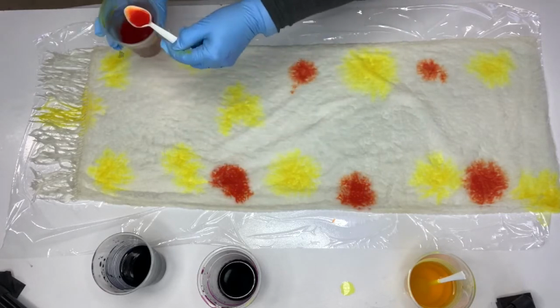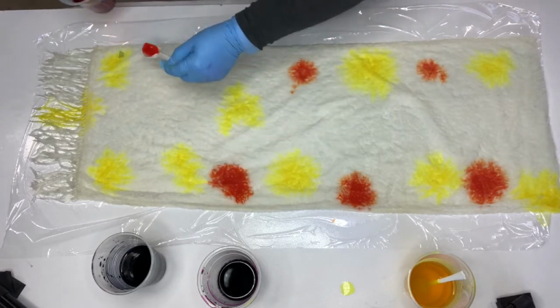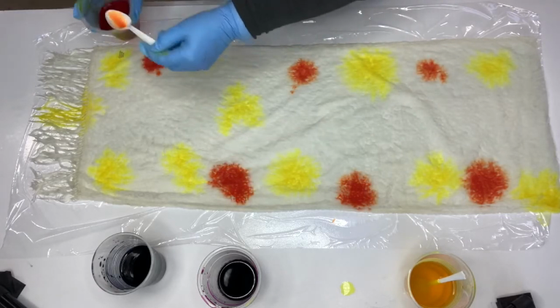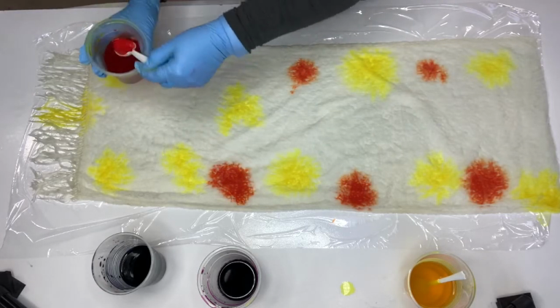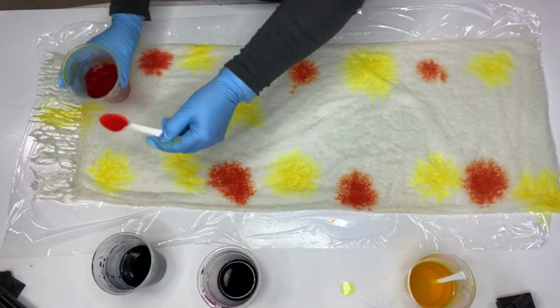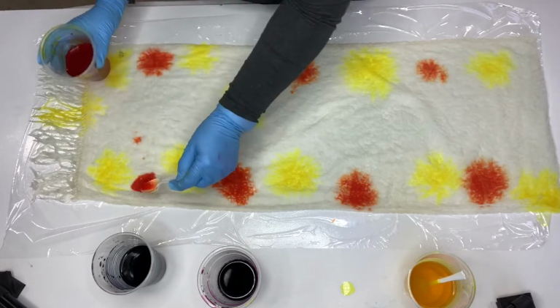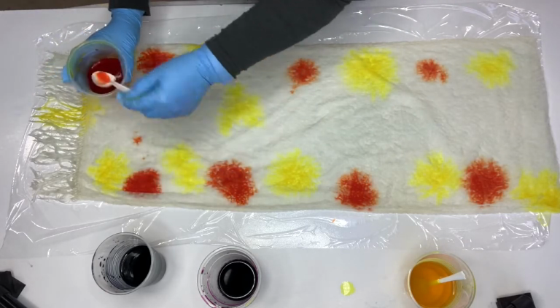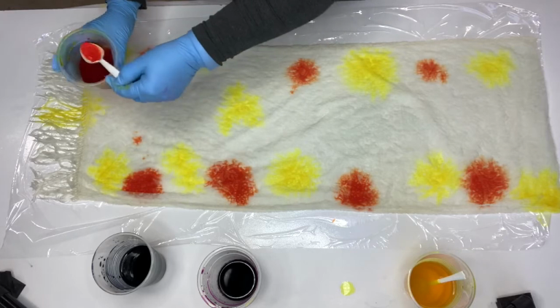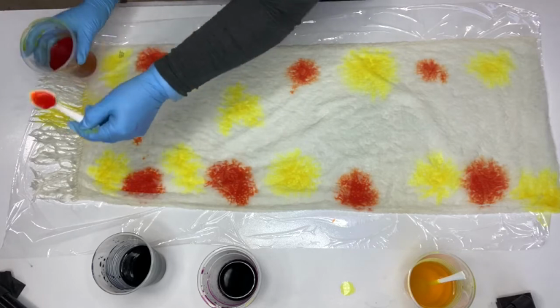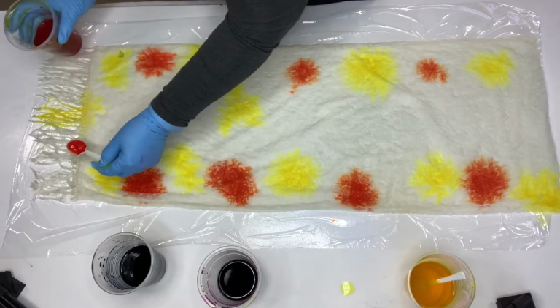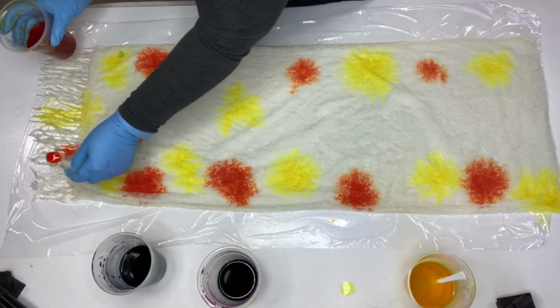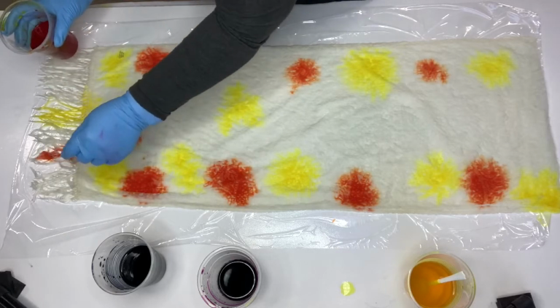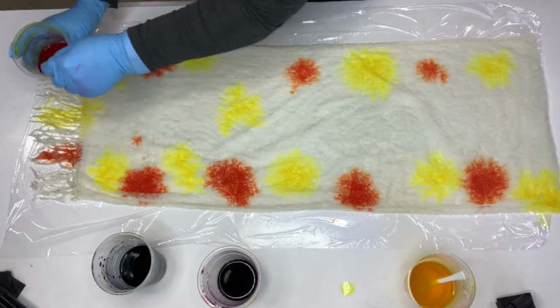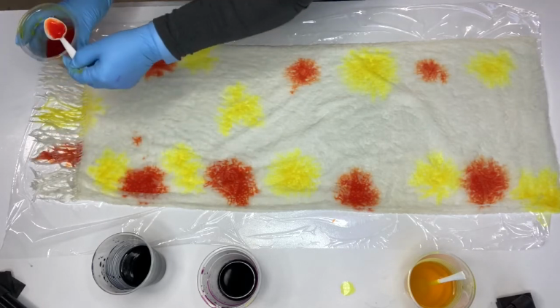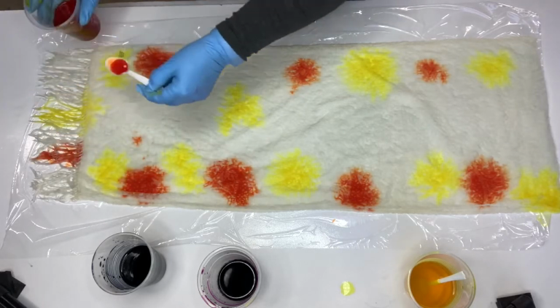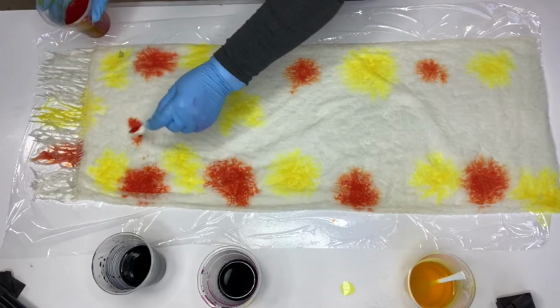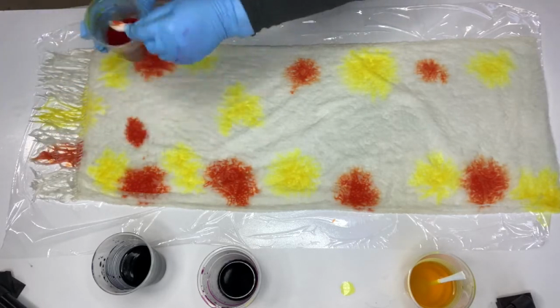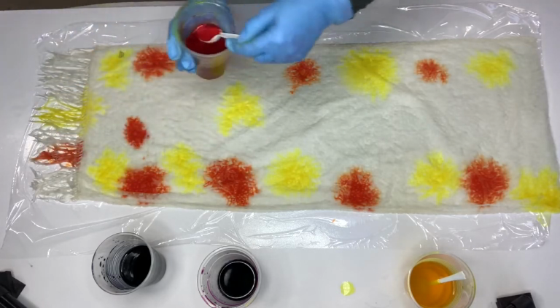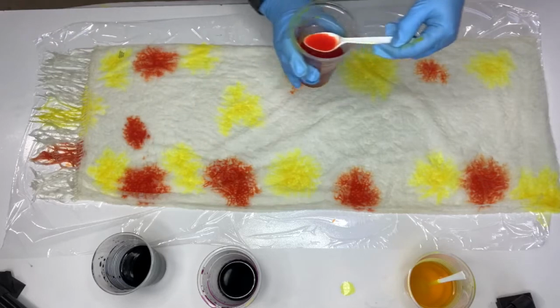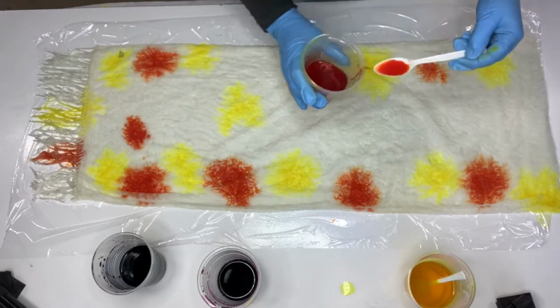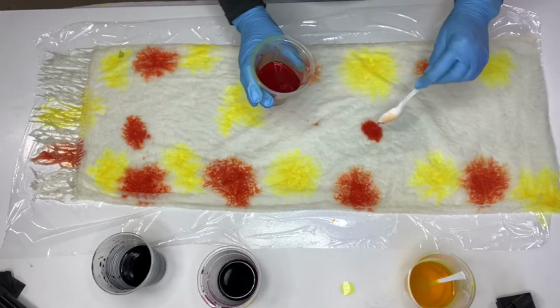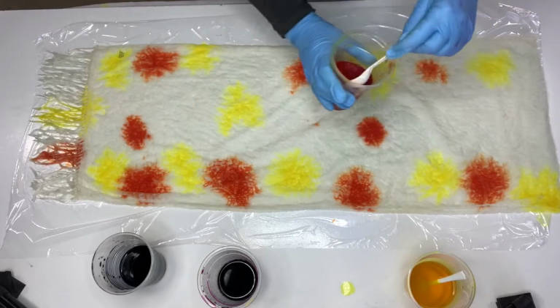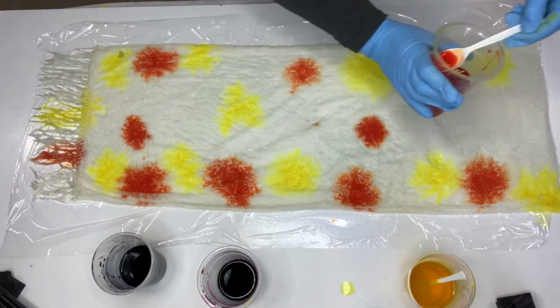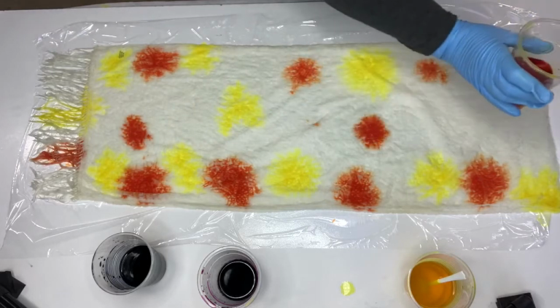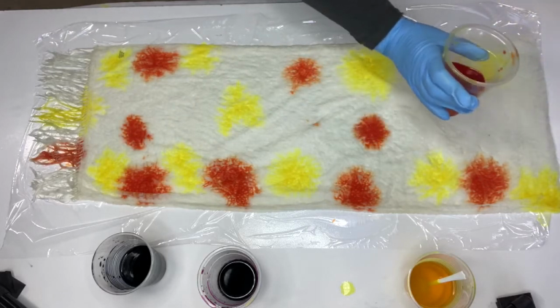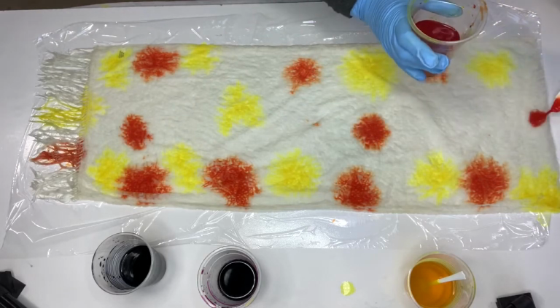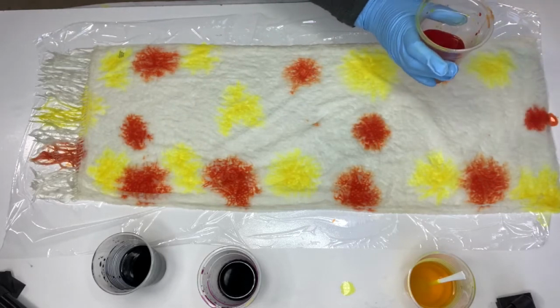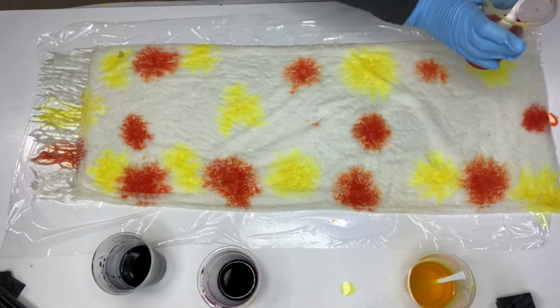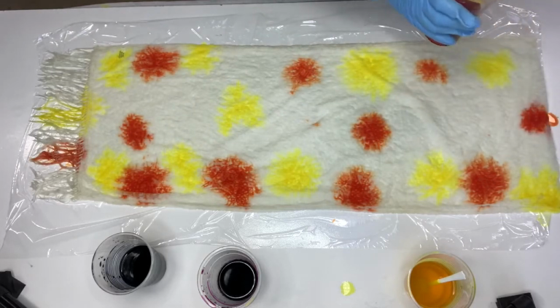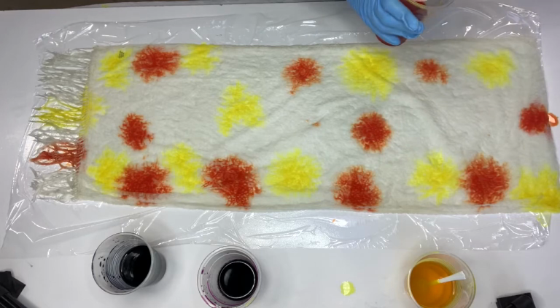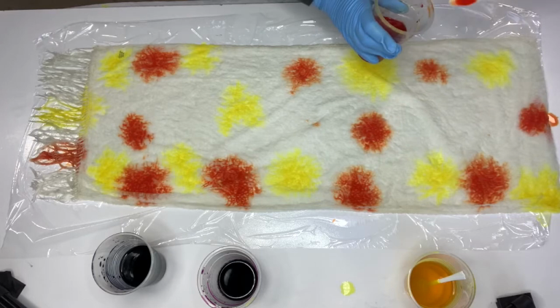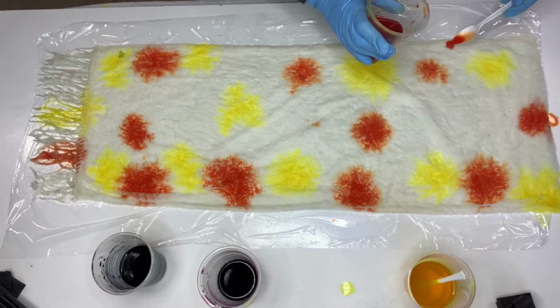I've got a relative with a birthday coming up soon, so I thought I'd dye them a scarf and make a video of it — then they can watch to see how I made it.